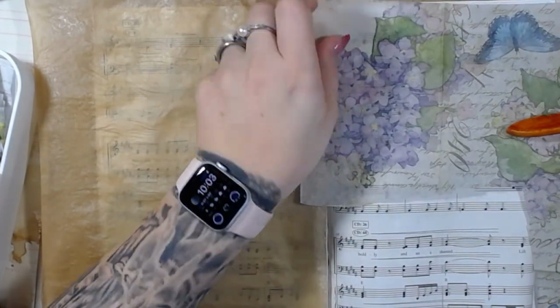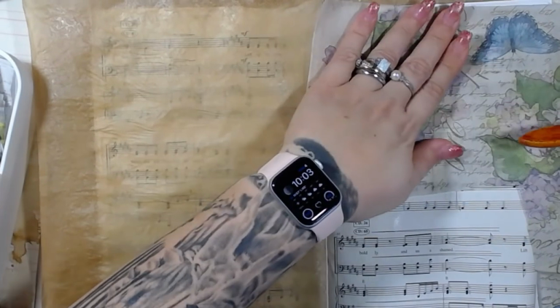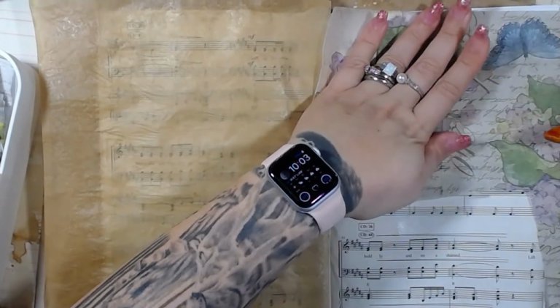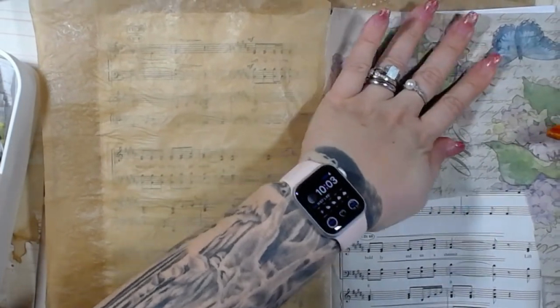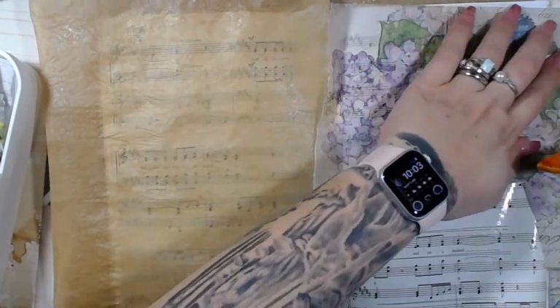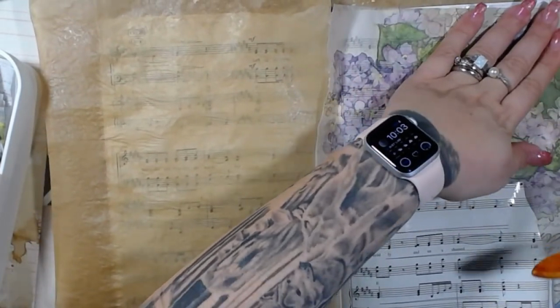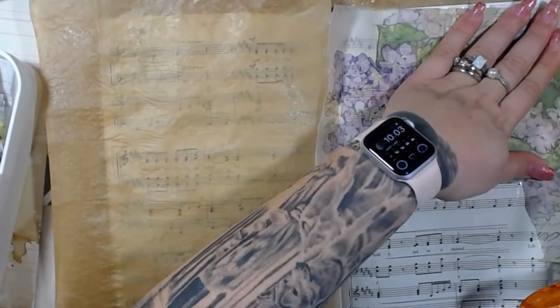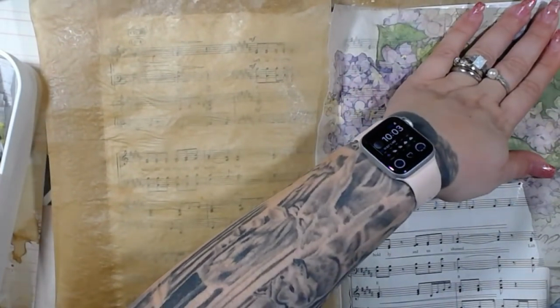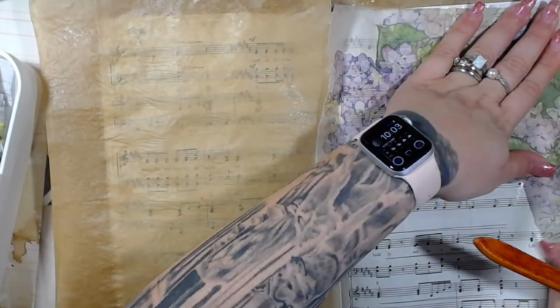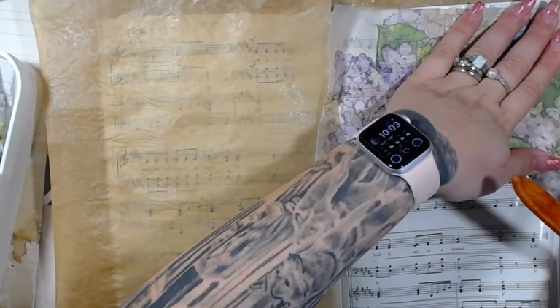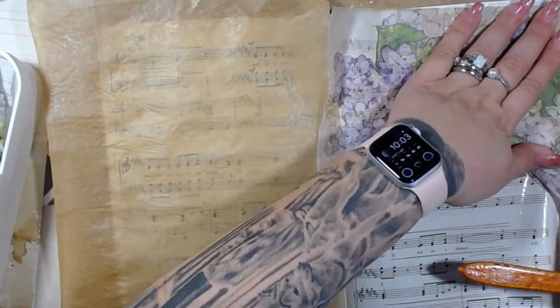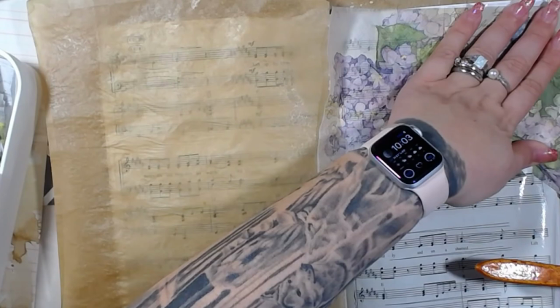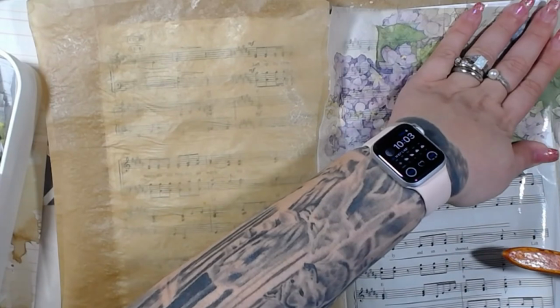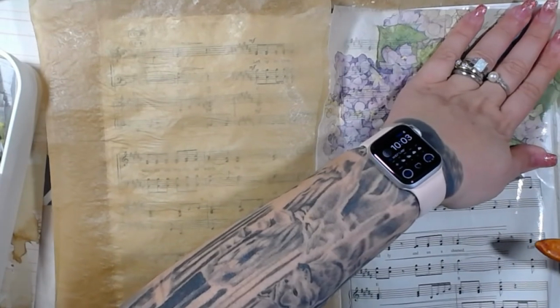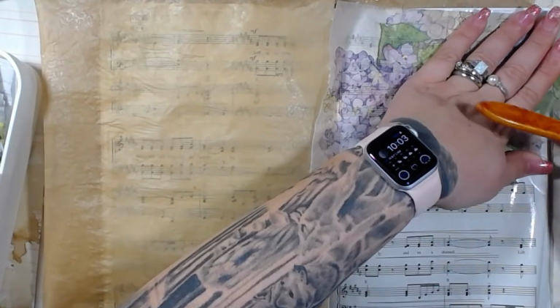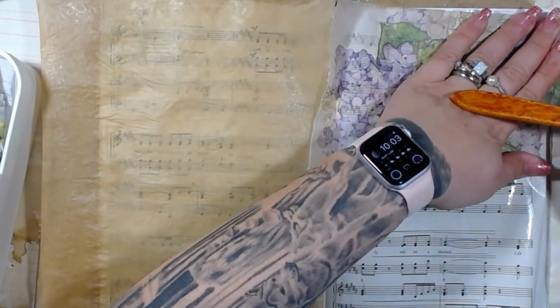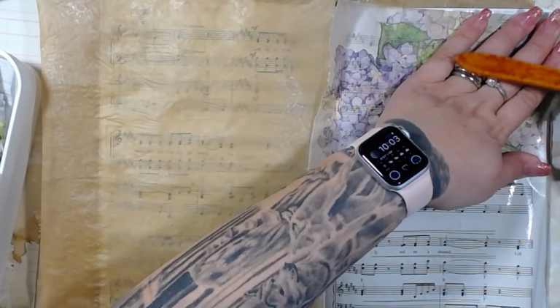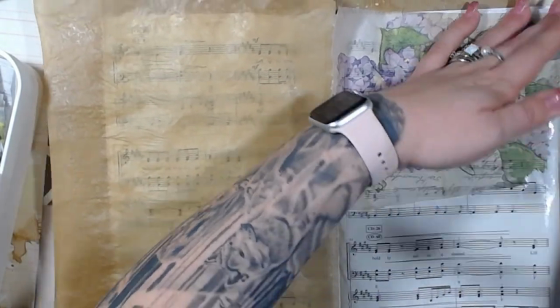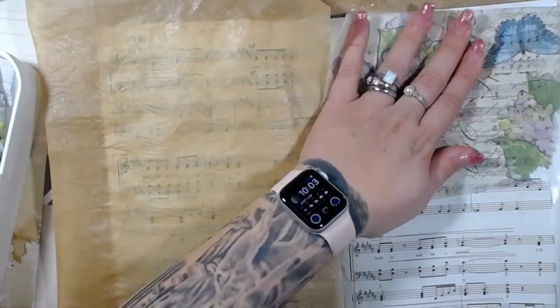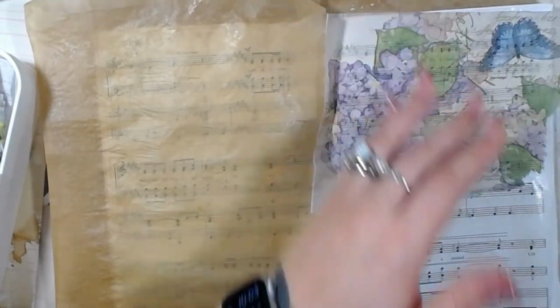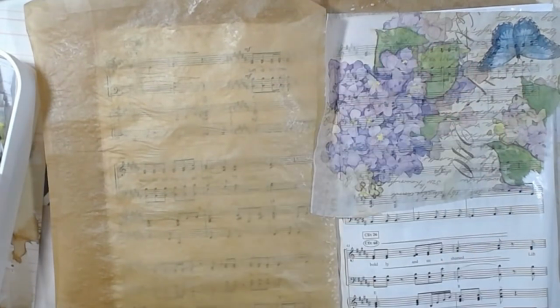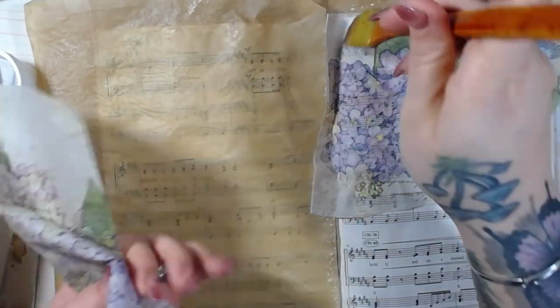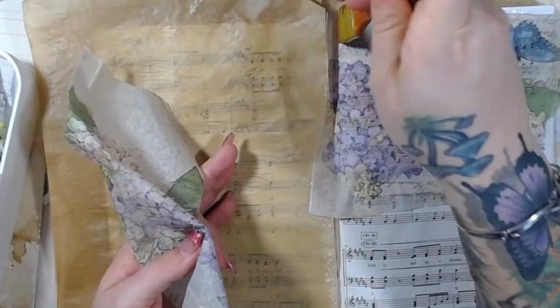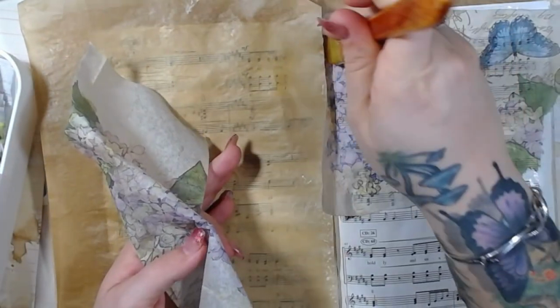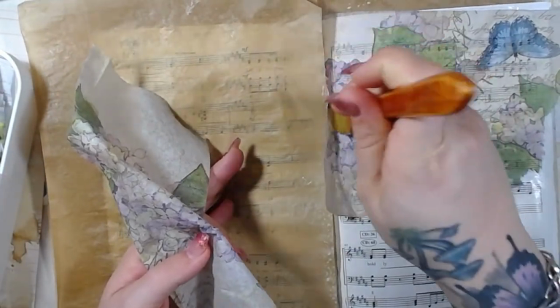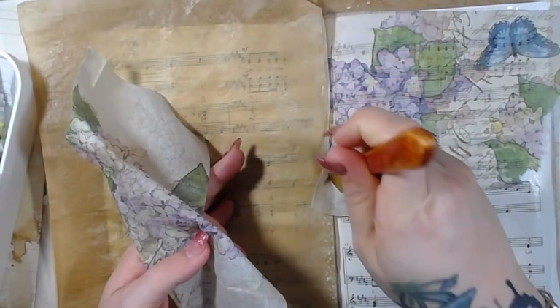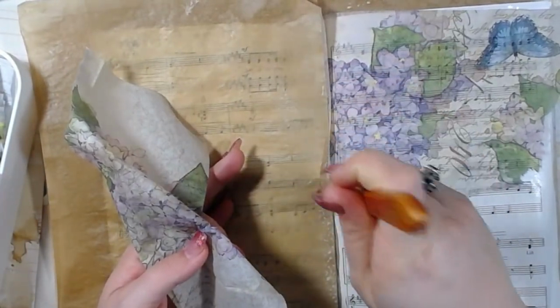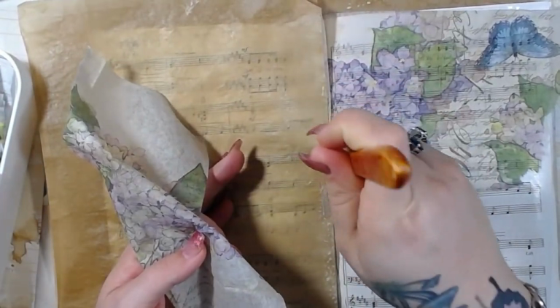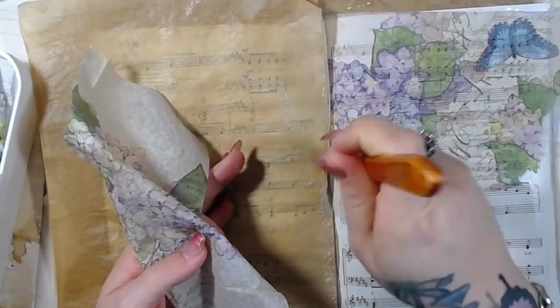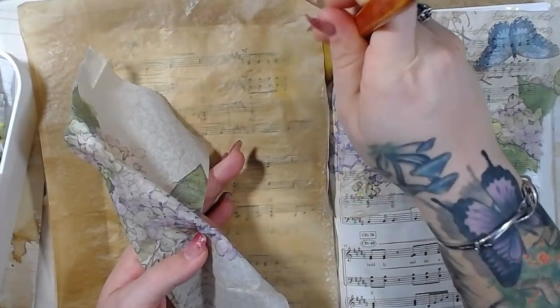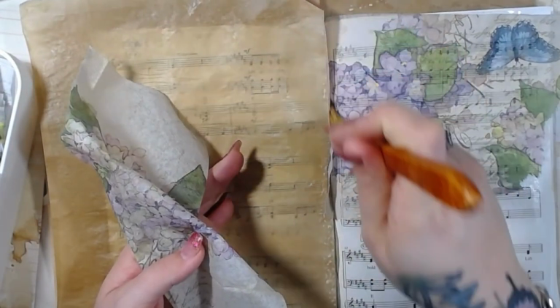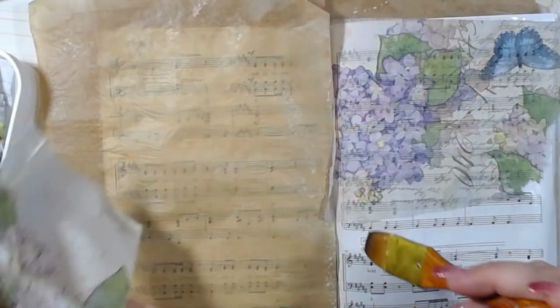I've got to redo that one because the video was fine, but the audio was all jacked and wonky. So yeah, there's that.